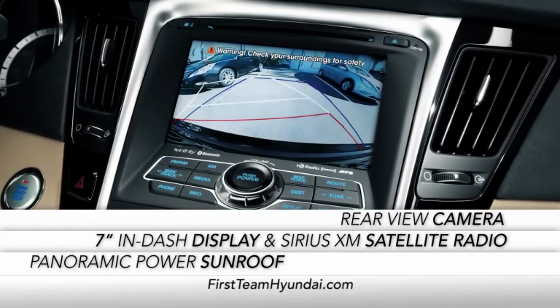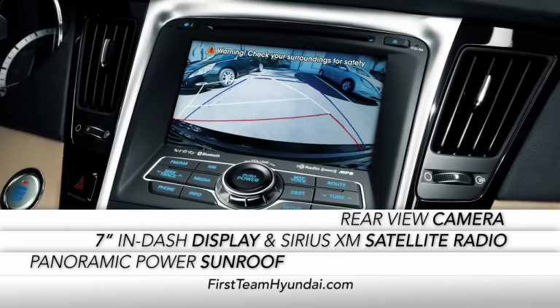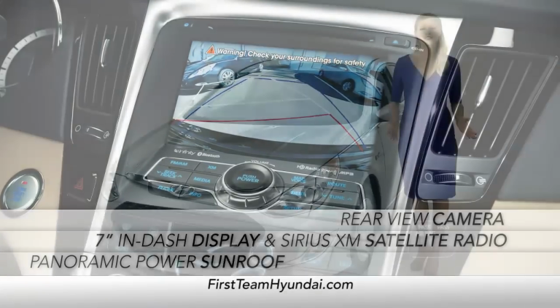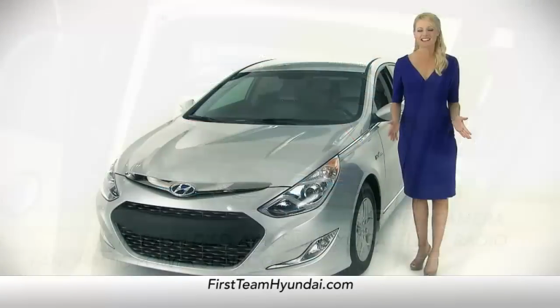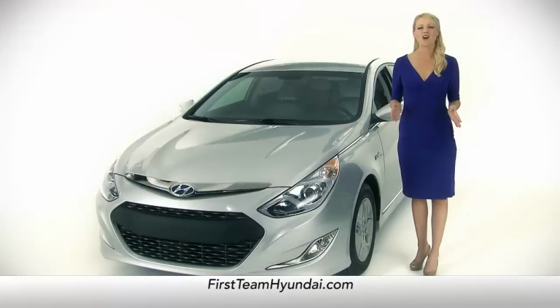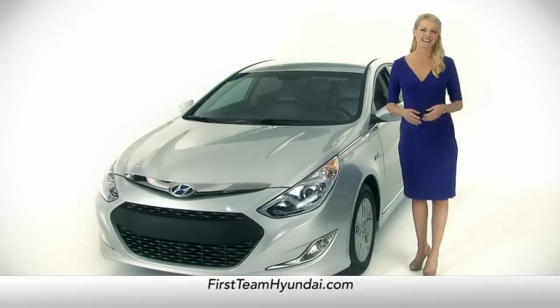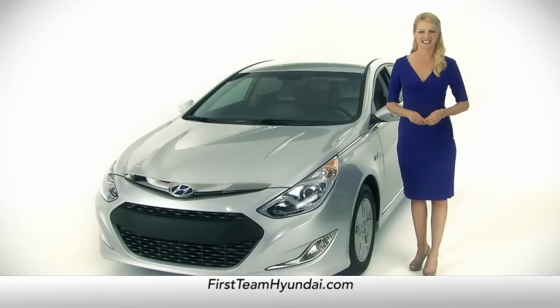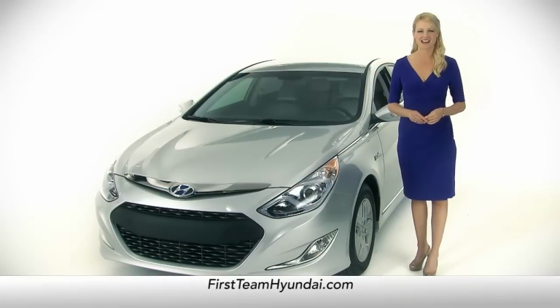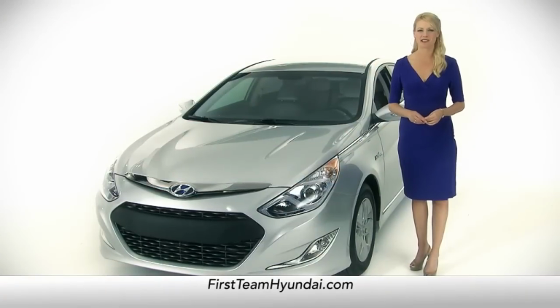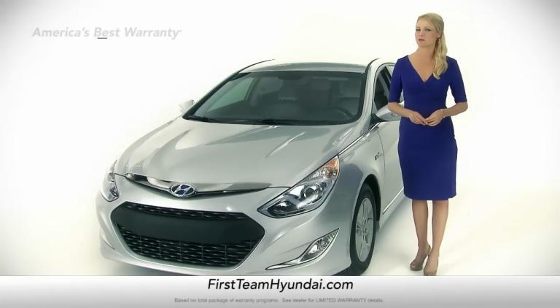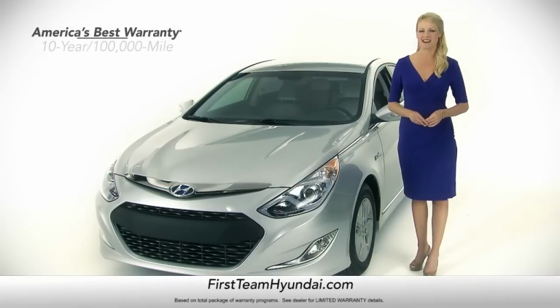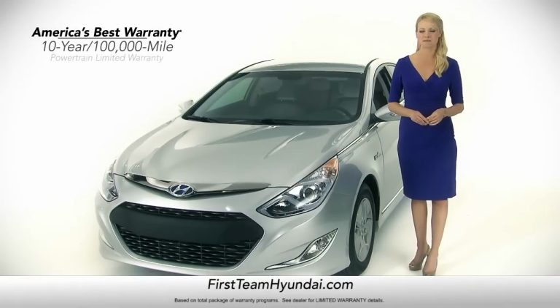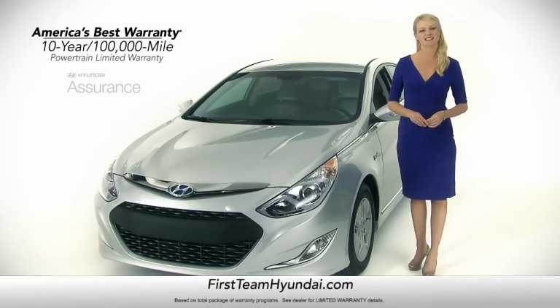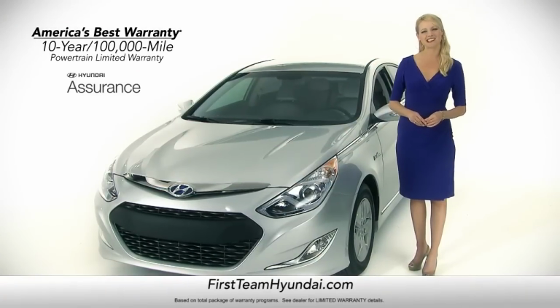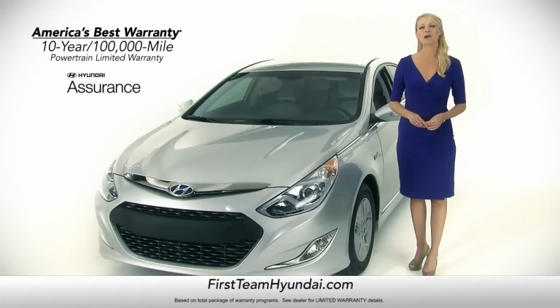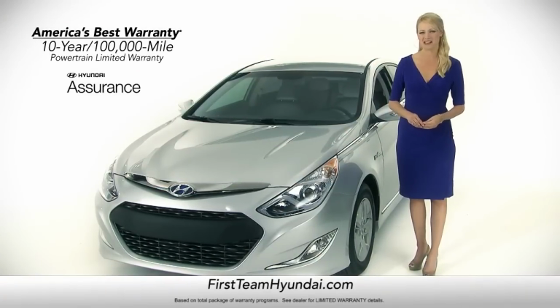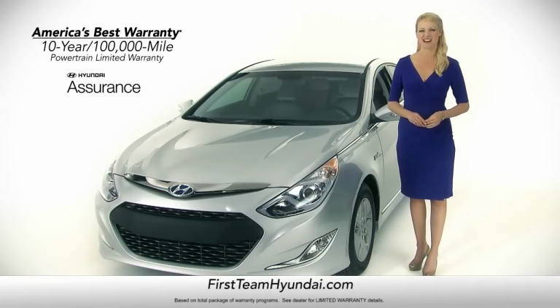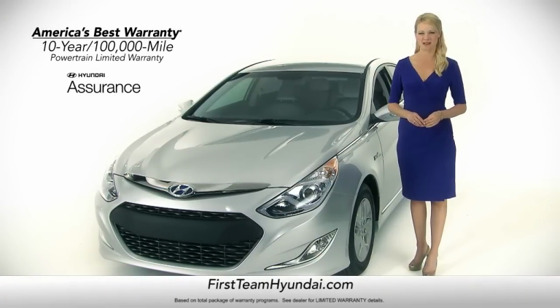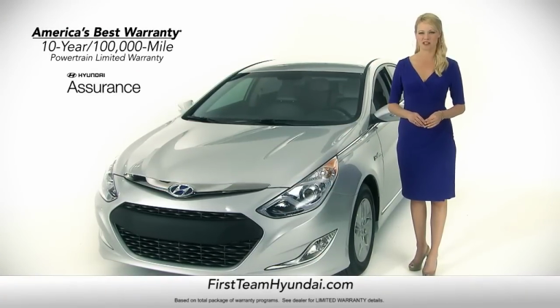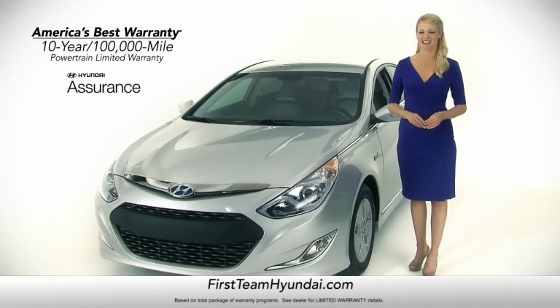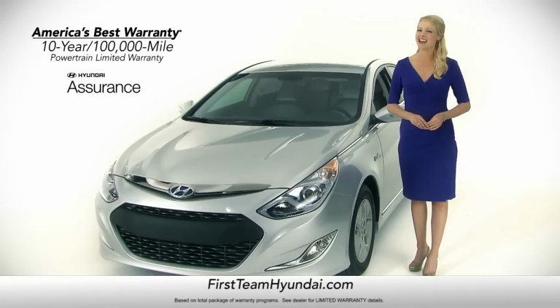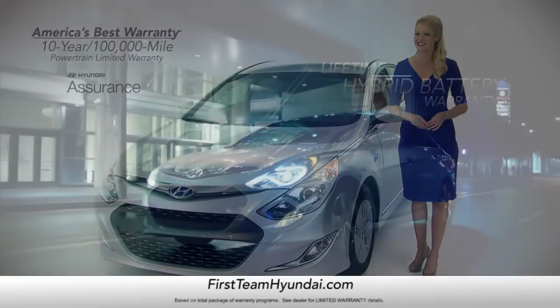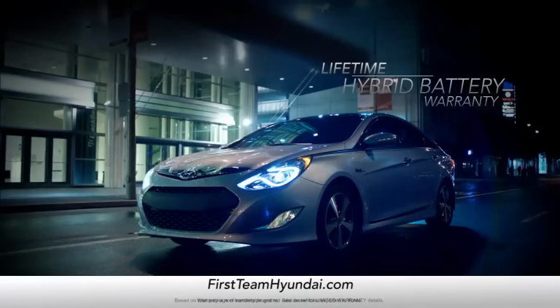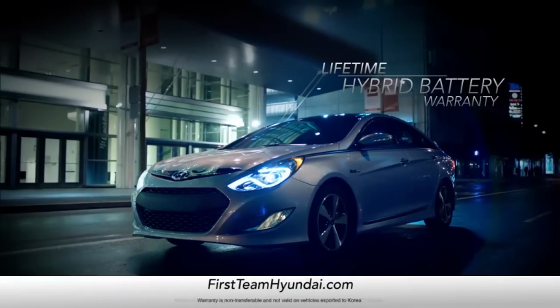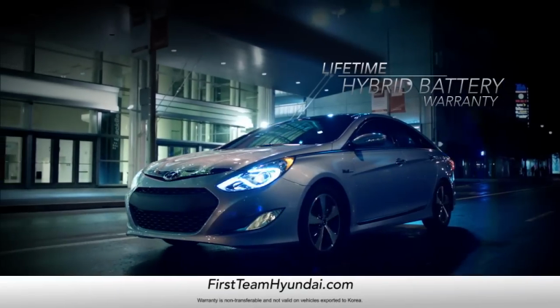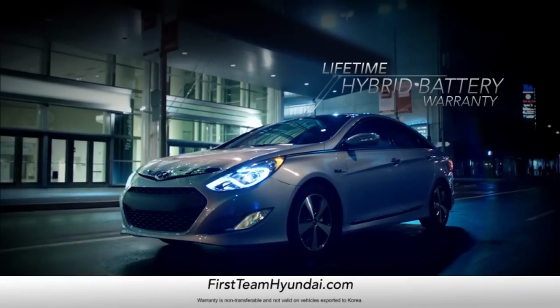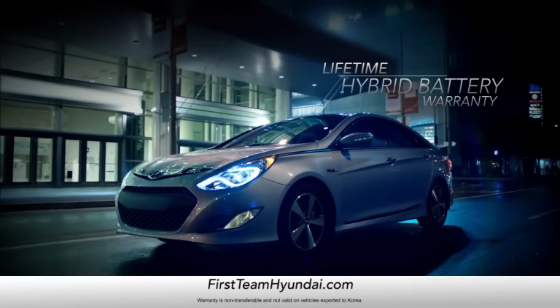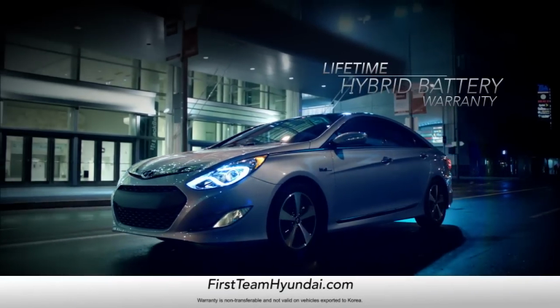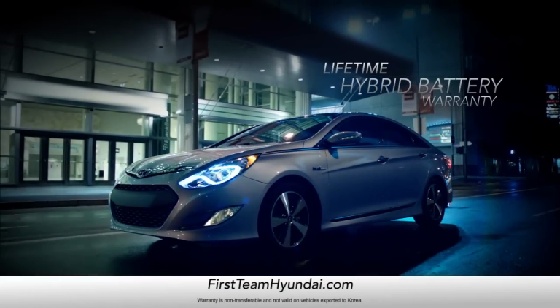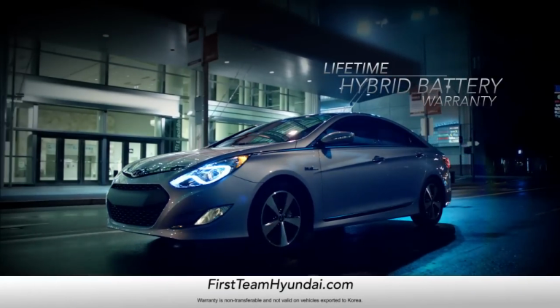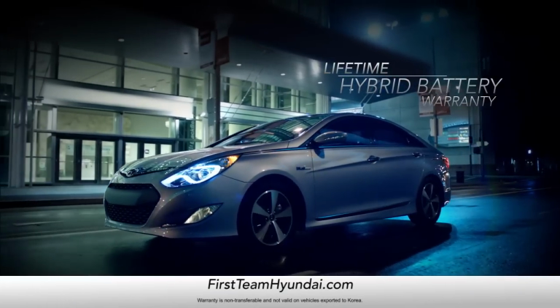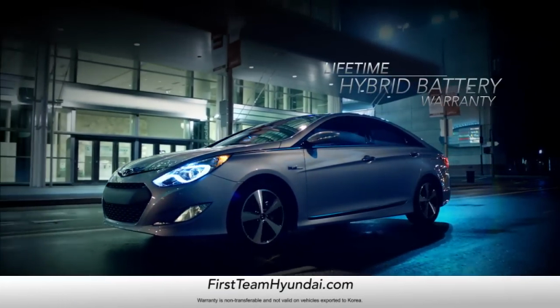And don't forget, only the Sonata Hybrid comes with America's best 10-year, 100,000-mile warranty, and the first-ever lifetime hybrid battery warranty.